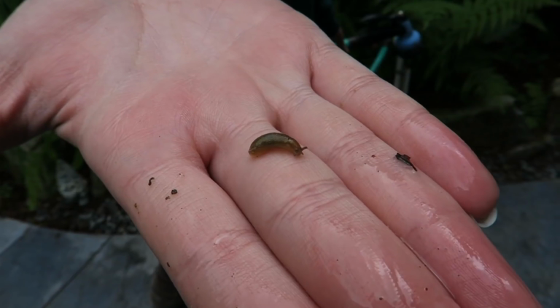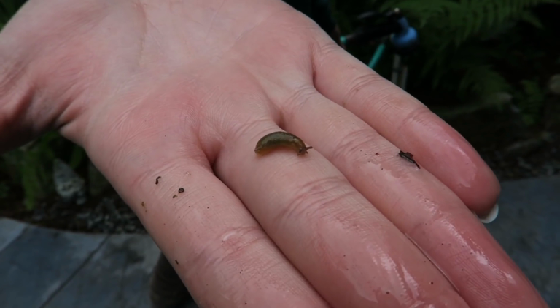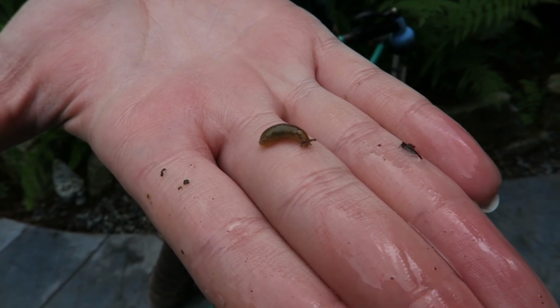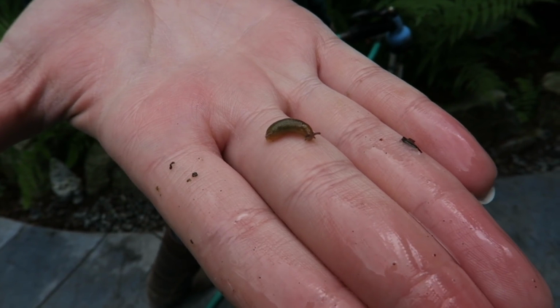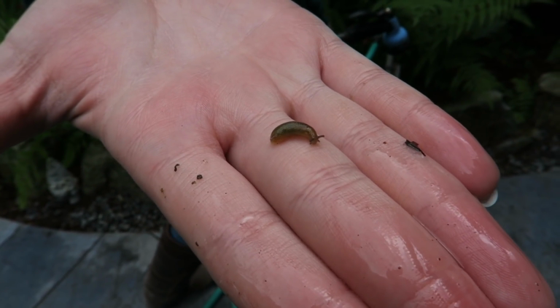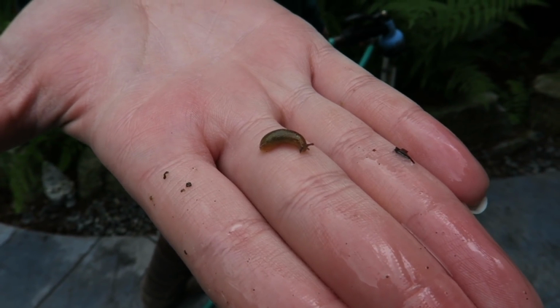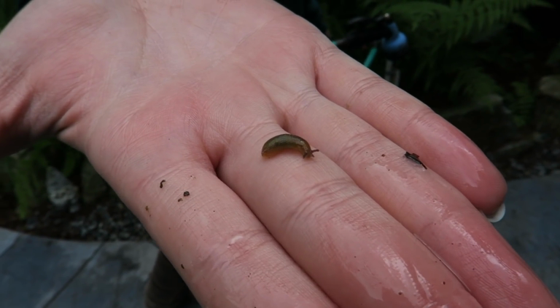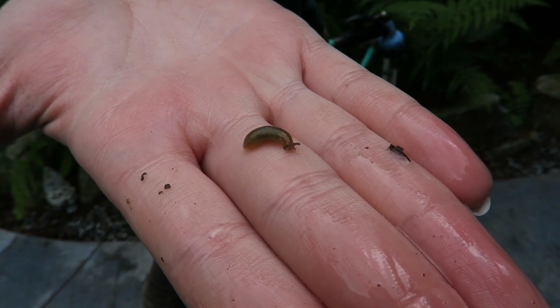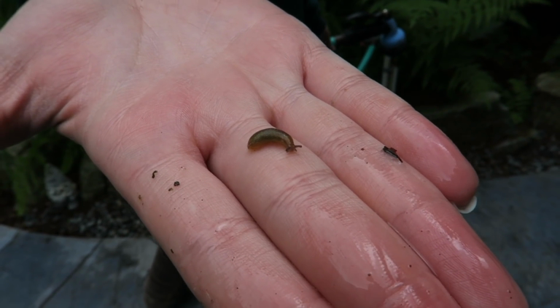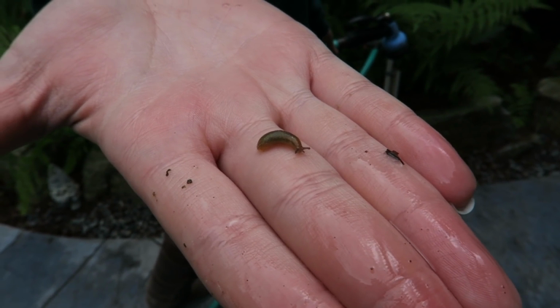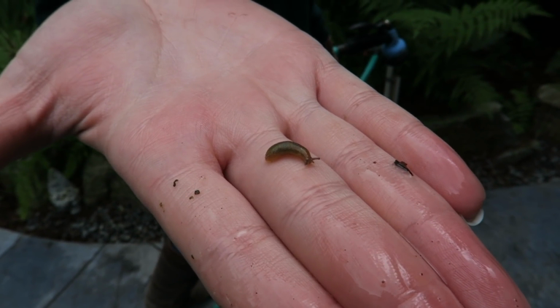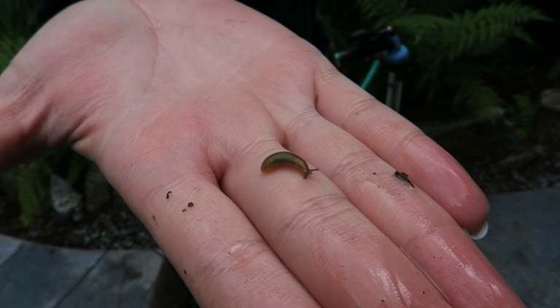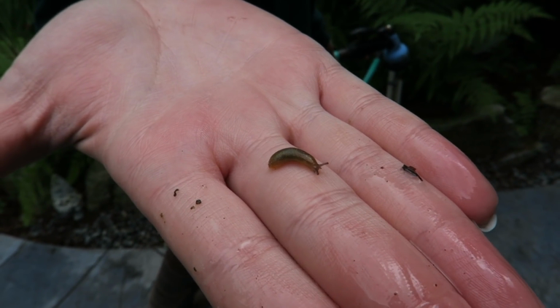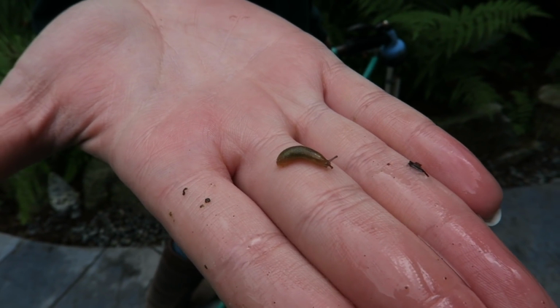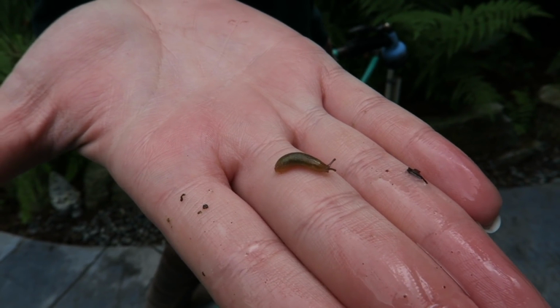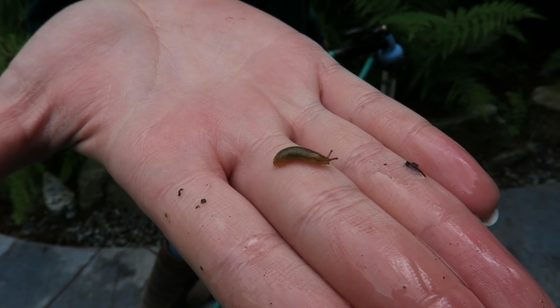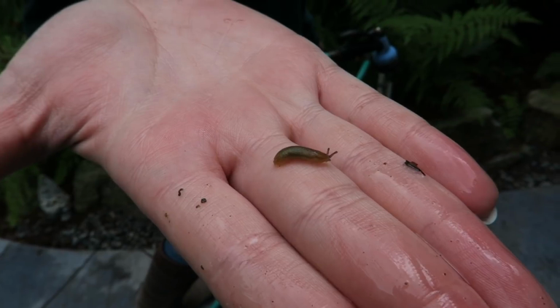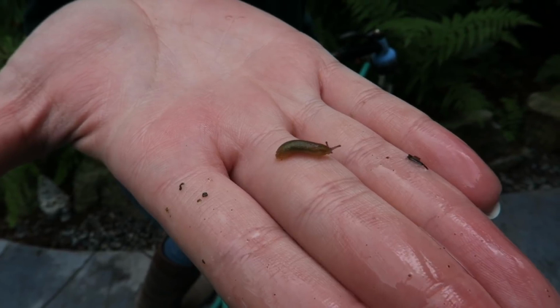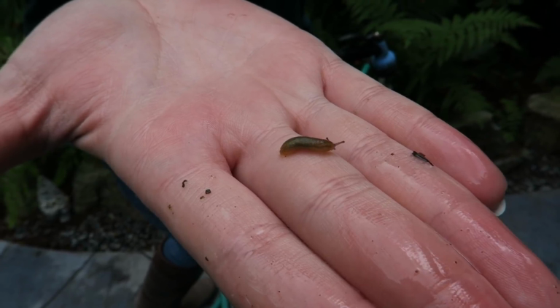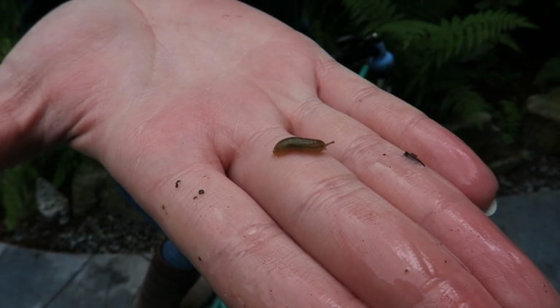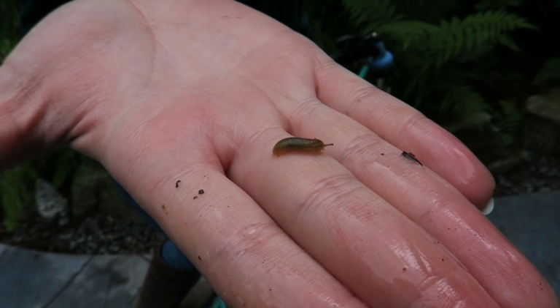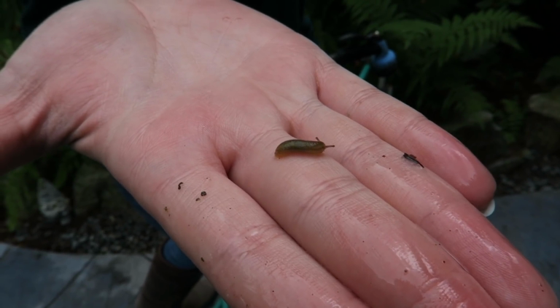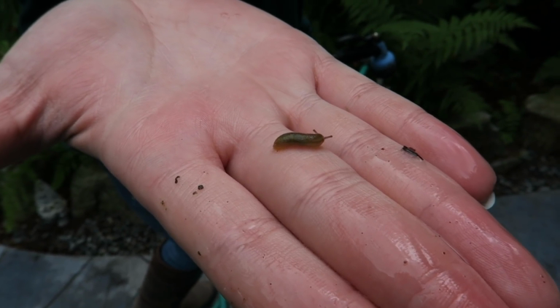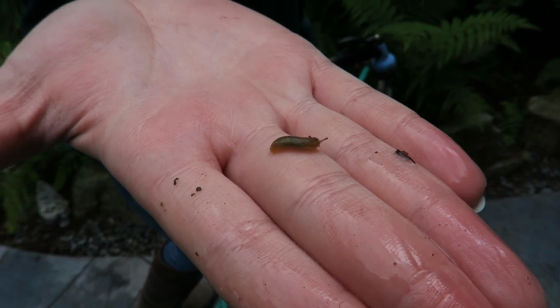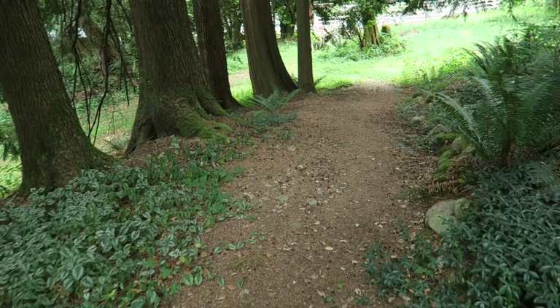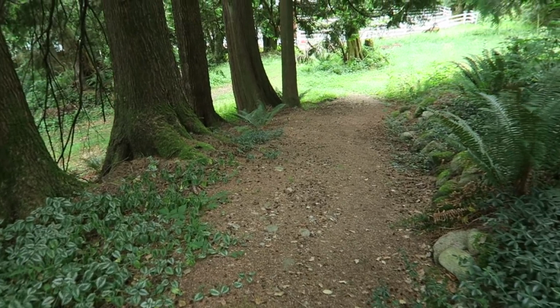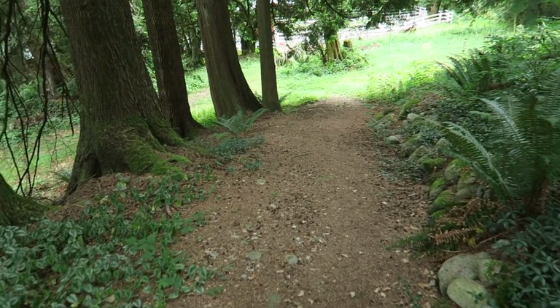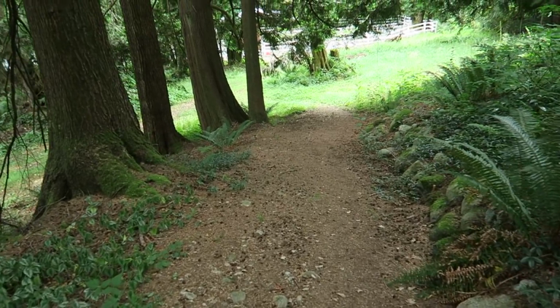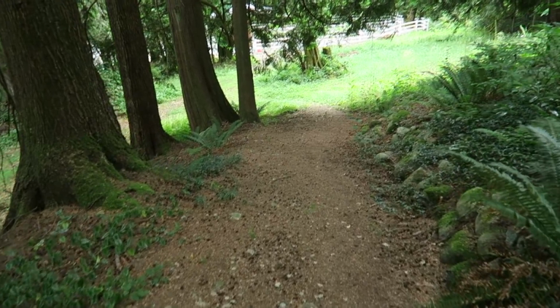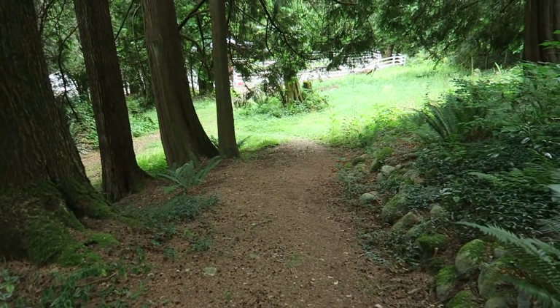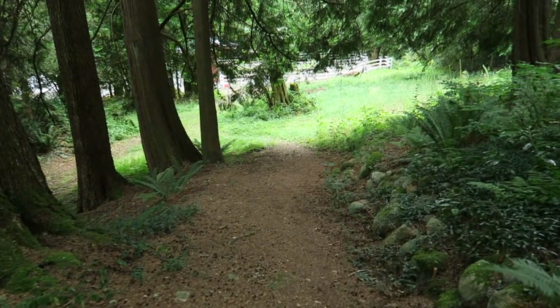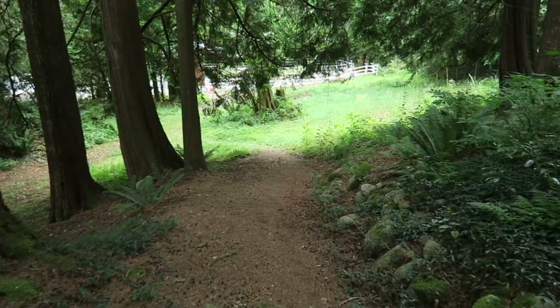Rhian has a baby slug on her hand. It's so cute — look at his little eyeballs! We're going to feed the ponies.